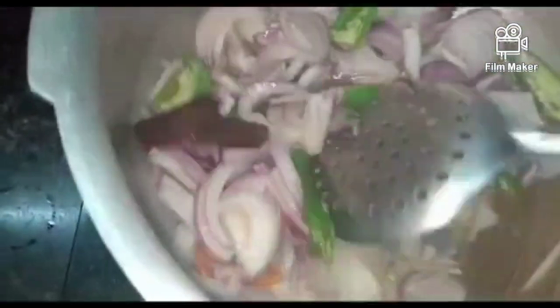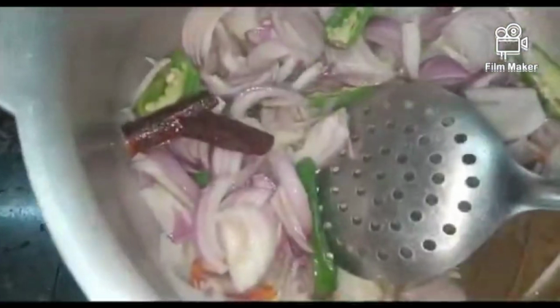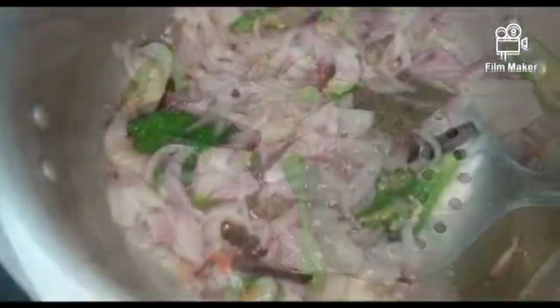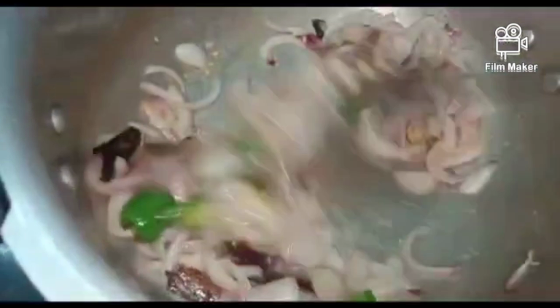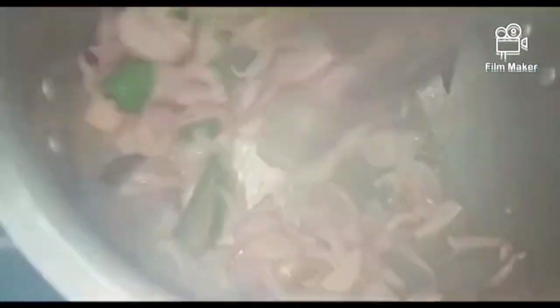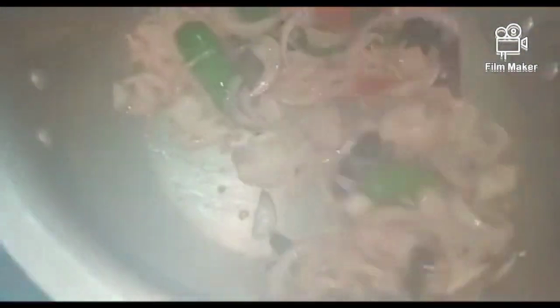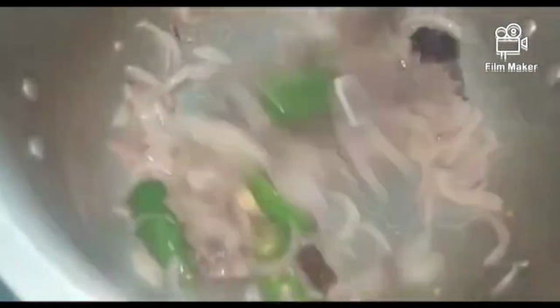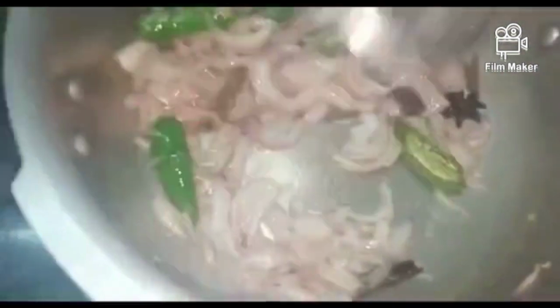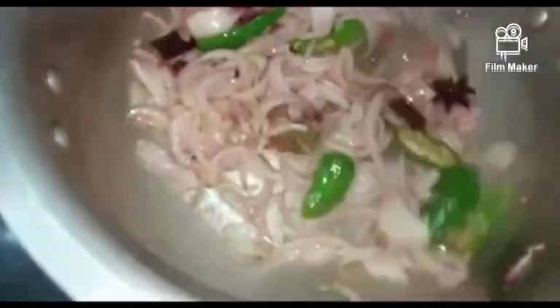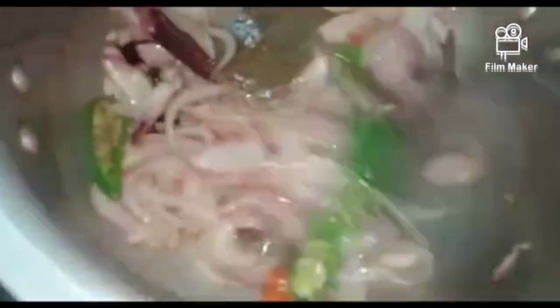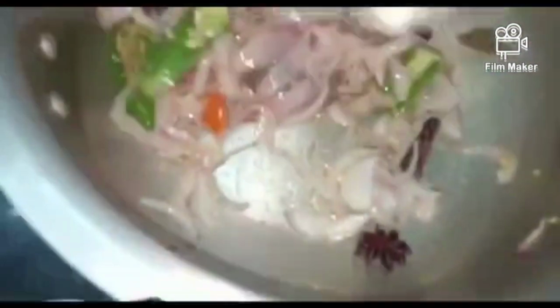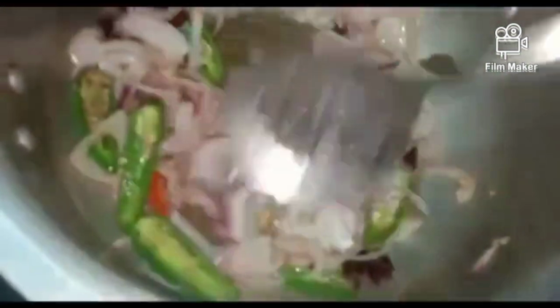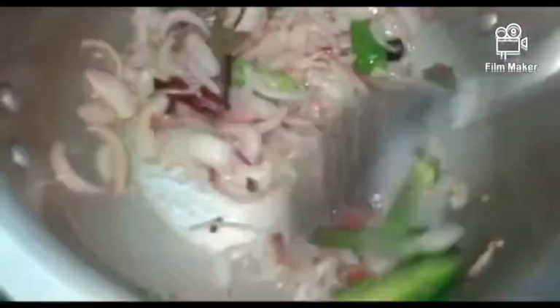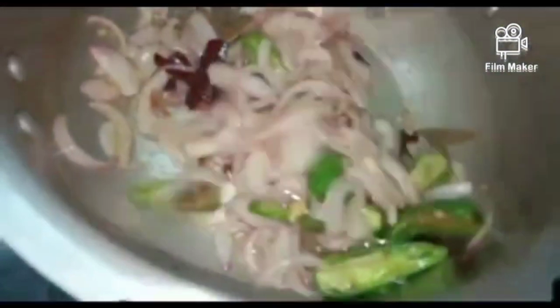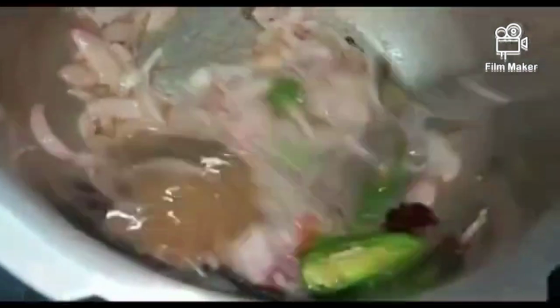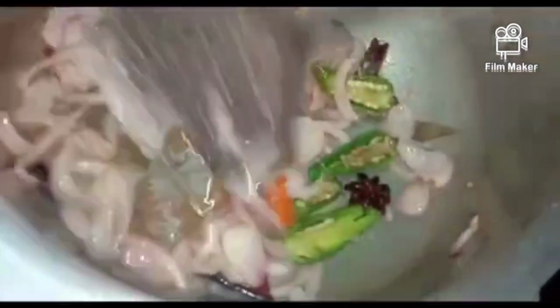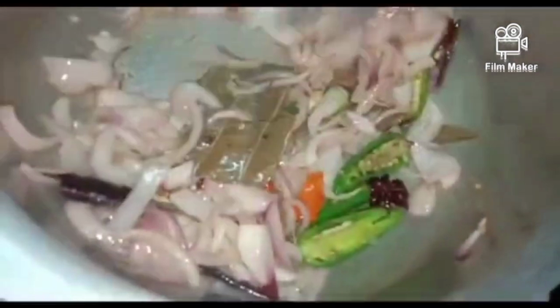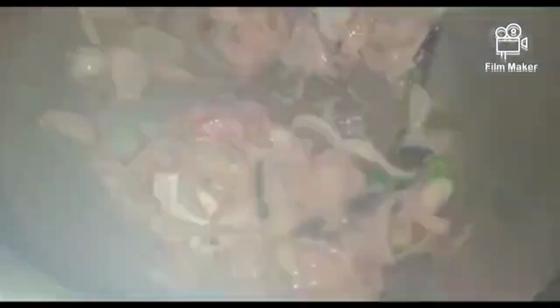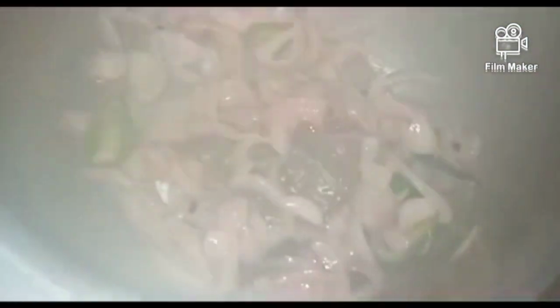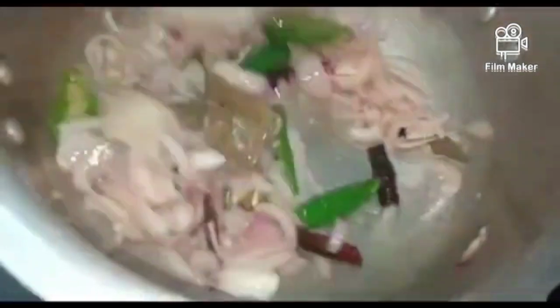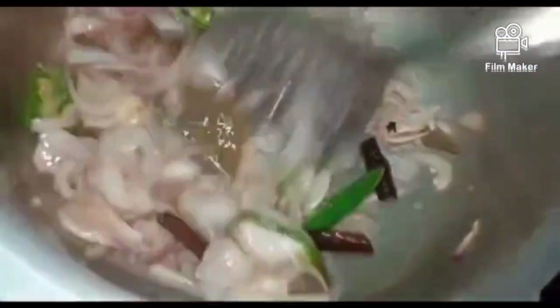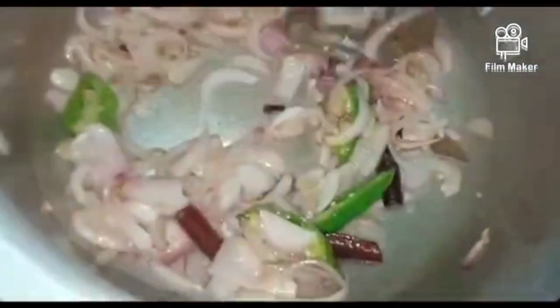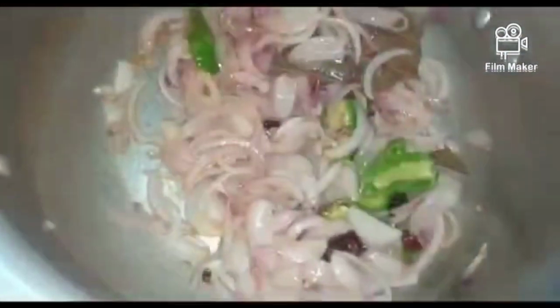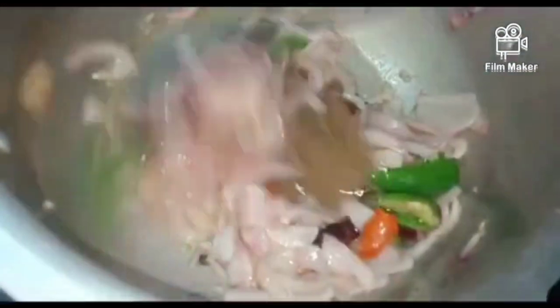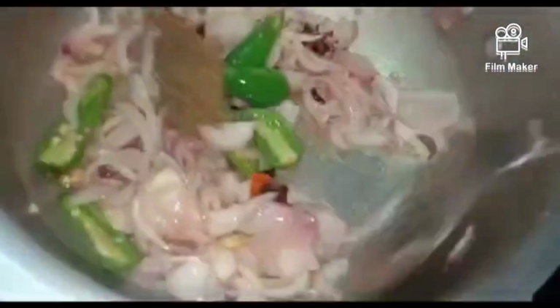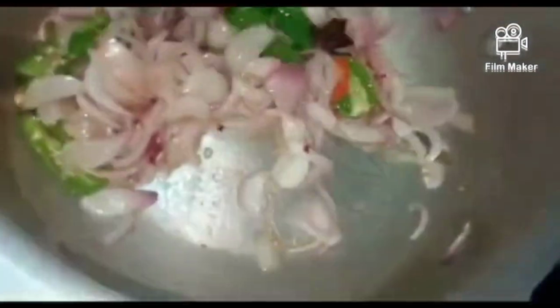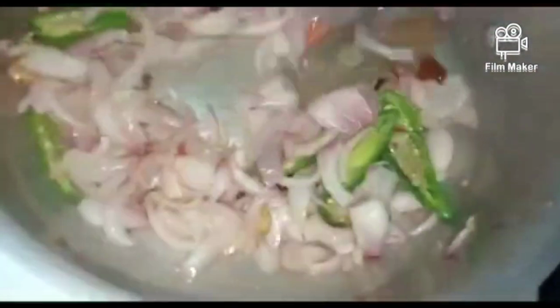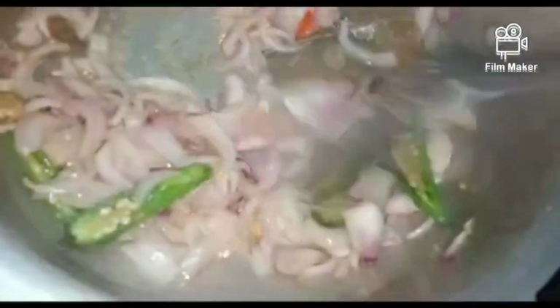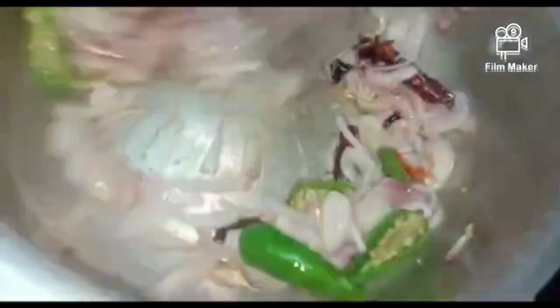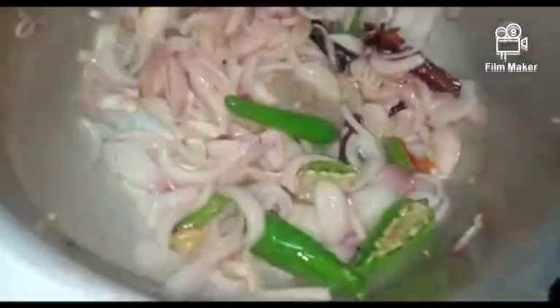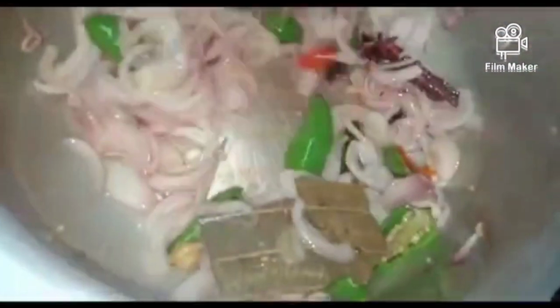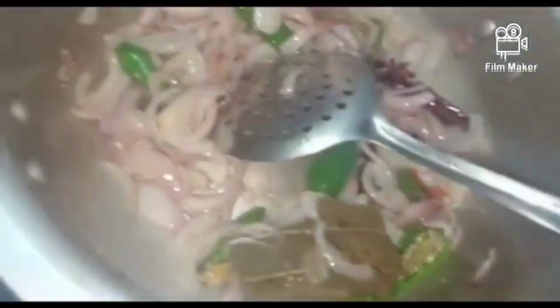Then put it in a small pan. It will be very thick. It will be very light. Now let's get ready.